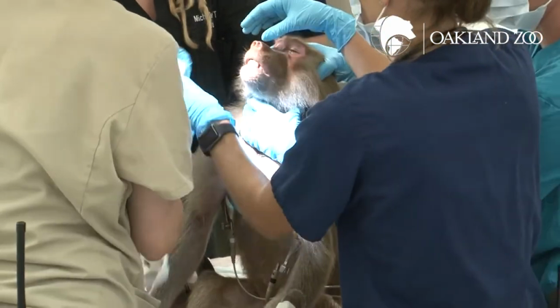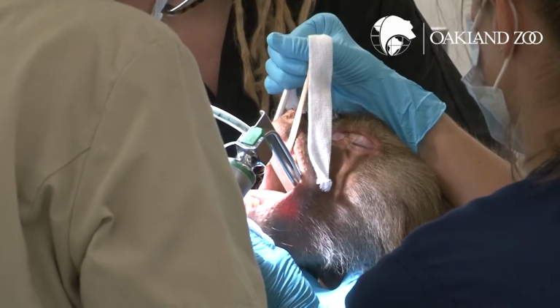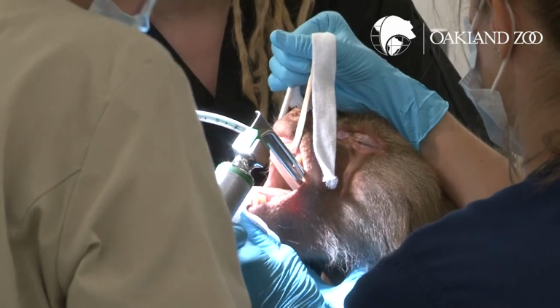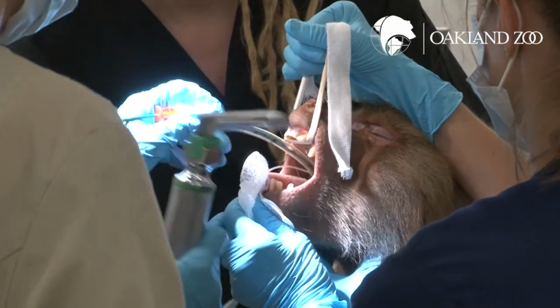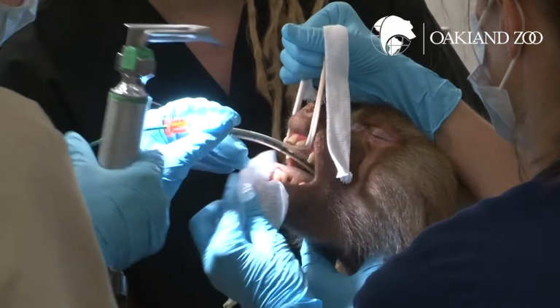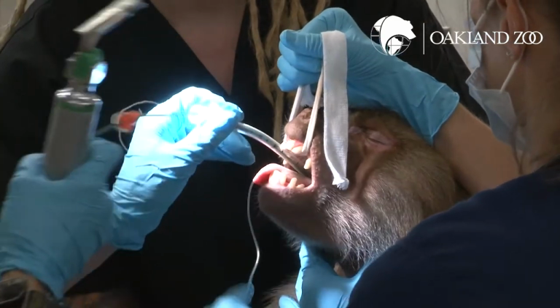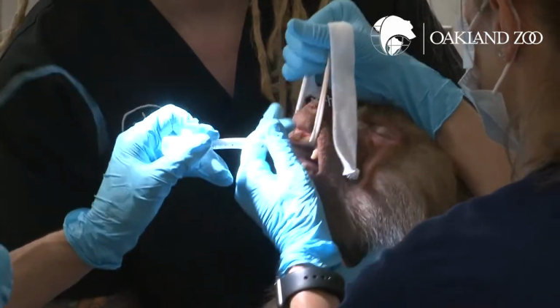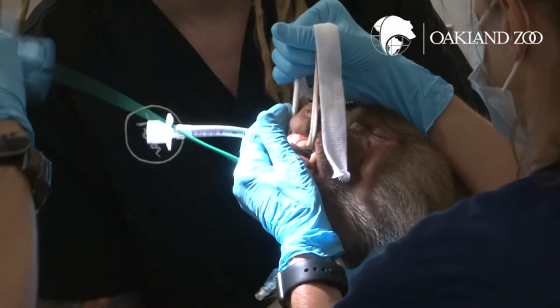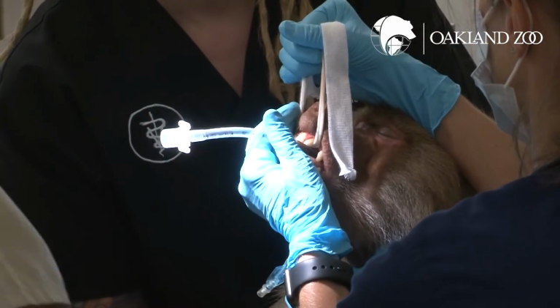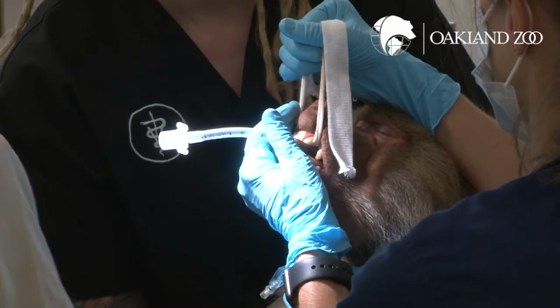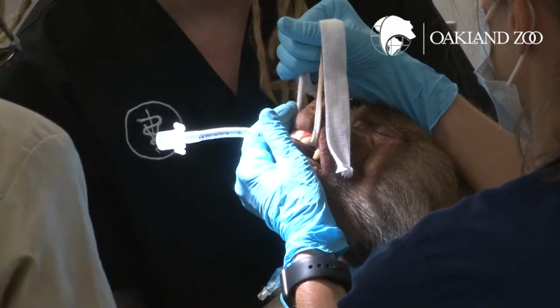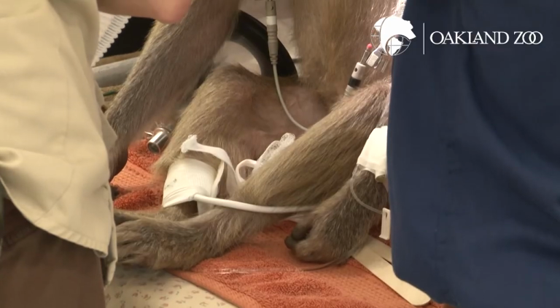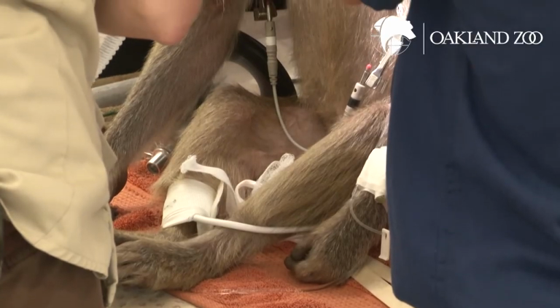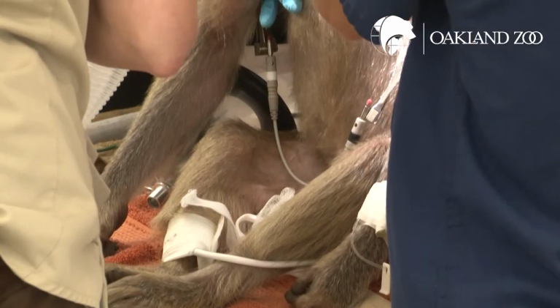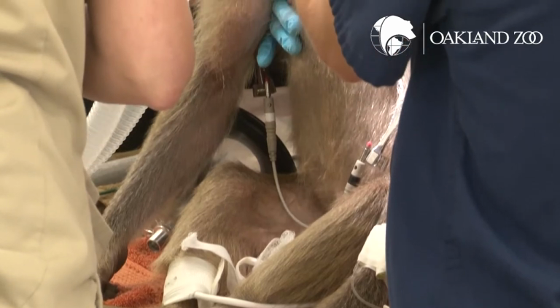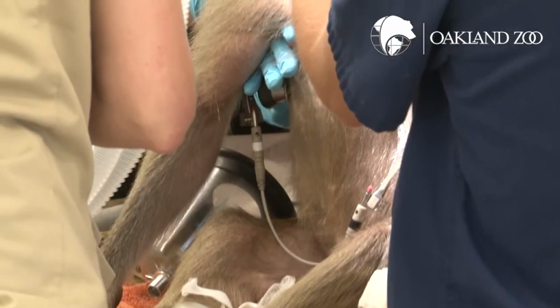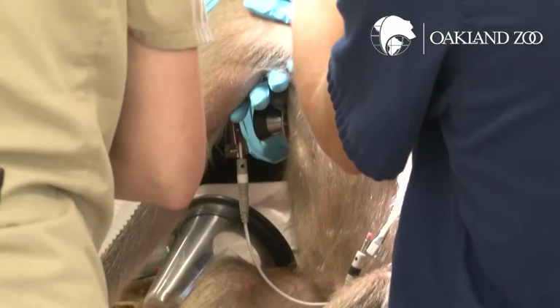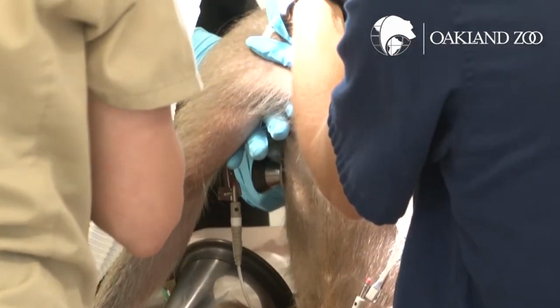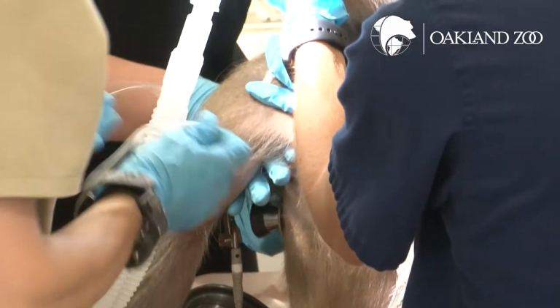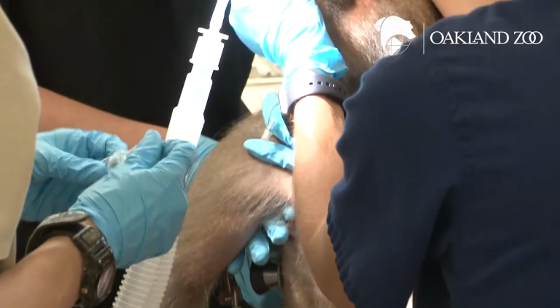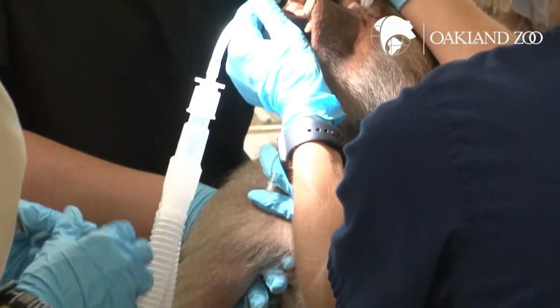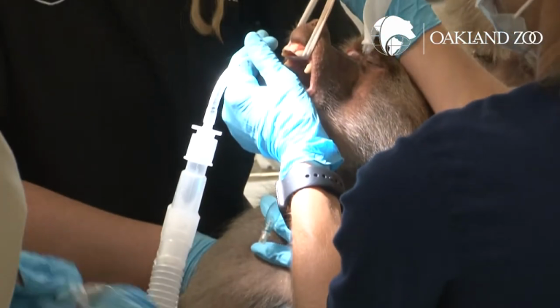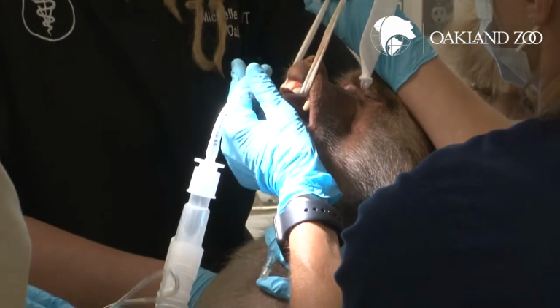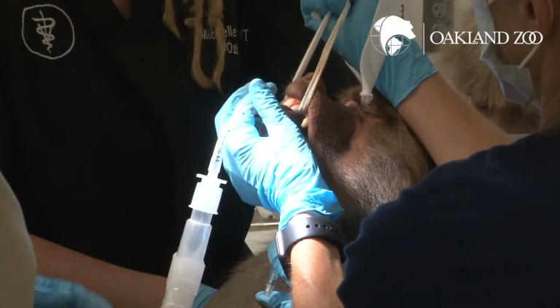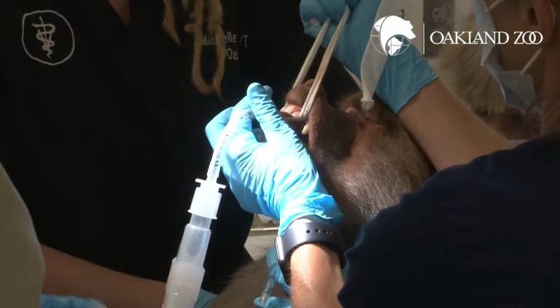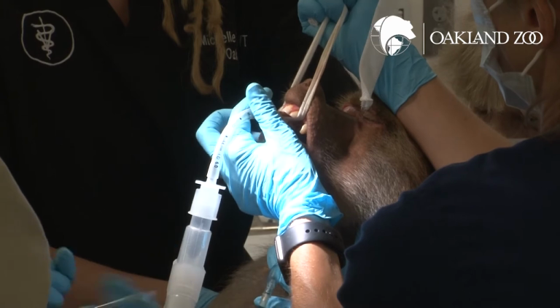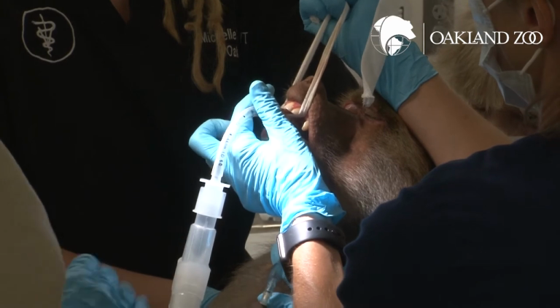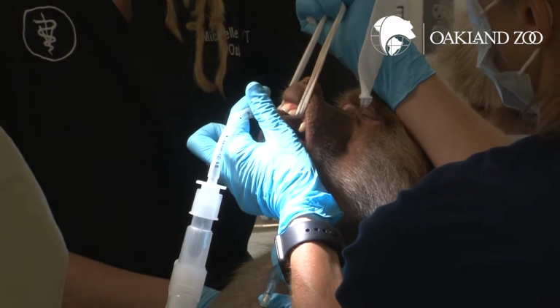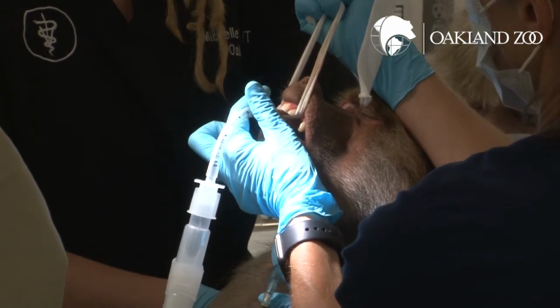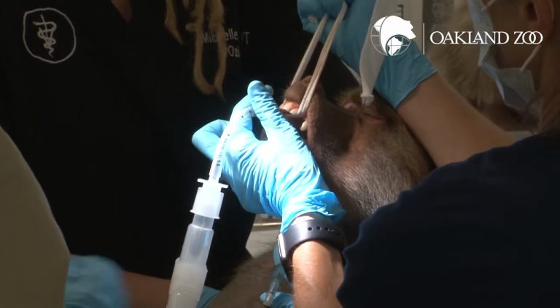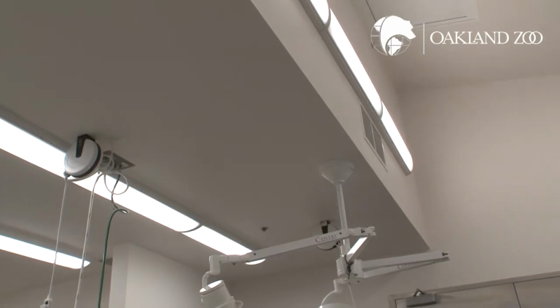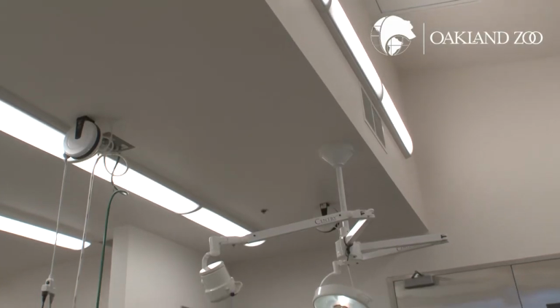When you see everyone sitting her up and holding her, it's actually quite difficult to intubate a baboon. Once the tube is in, you'll see that she's hooked up right to the anesthetic machine, and she gets that anesthetic gas for the rest of the procedure.